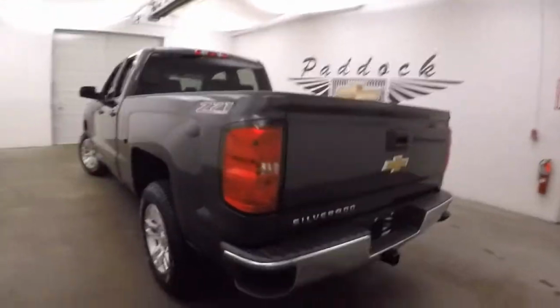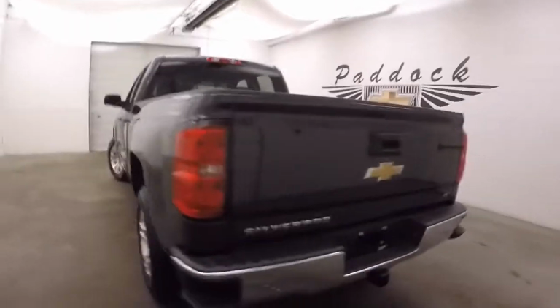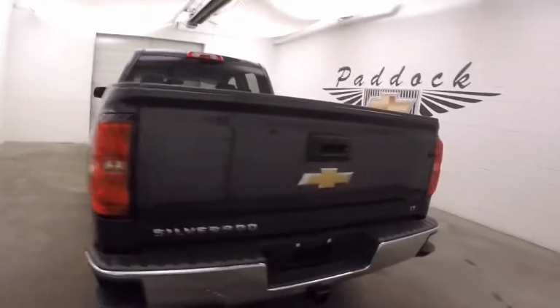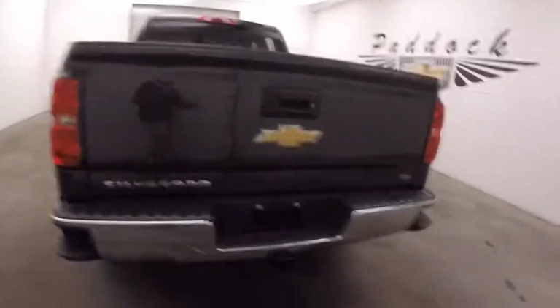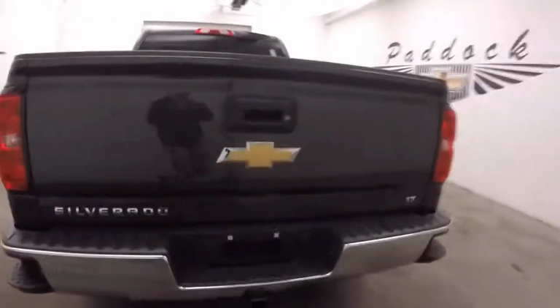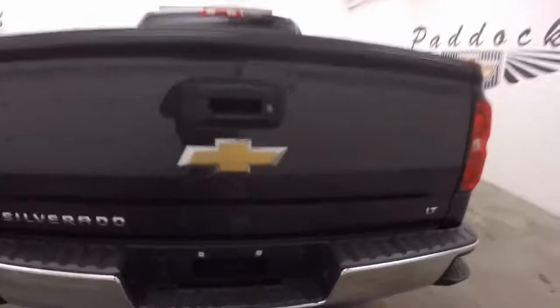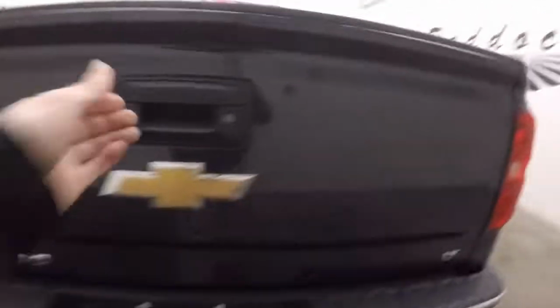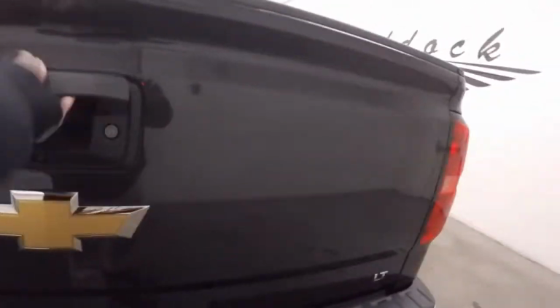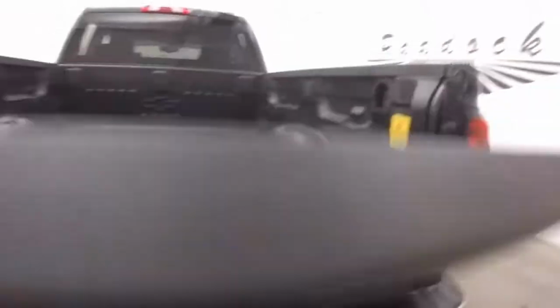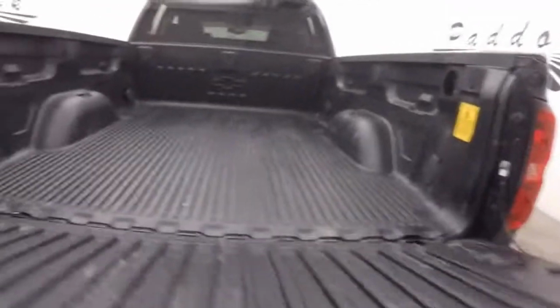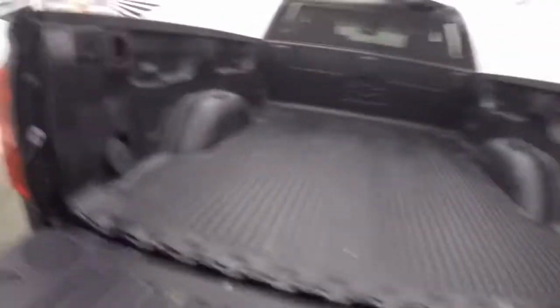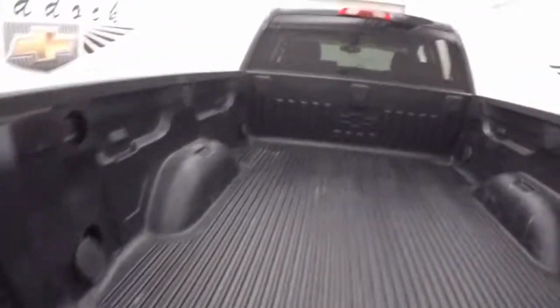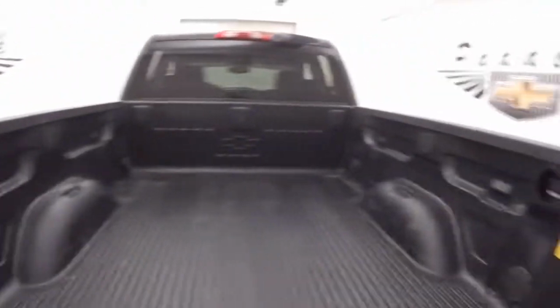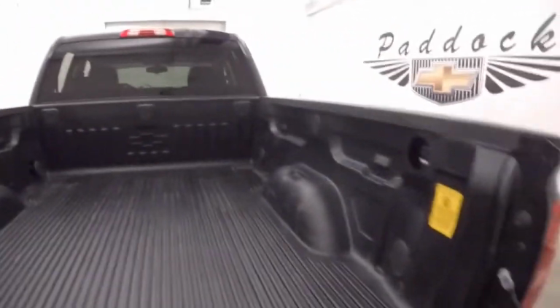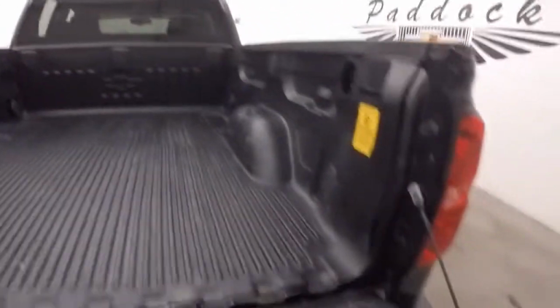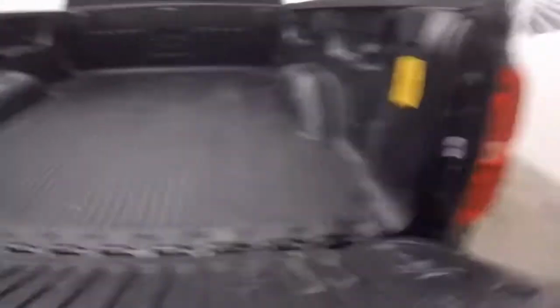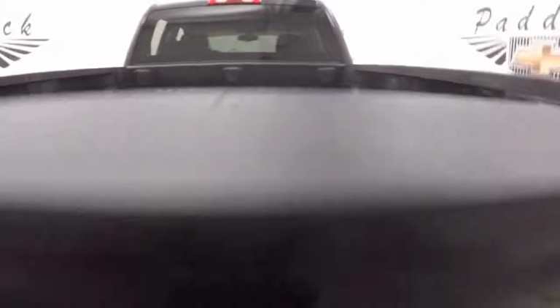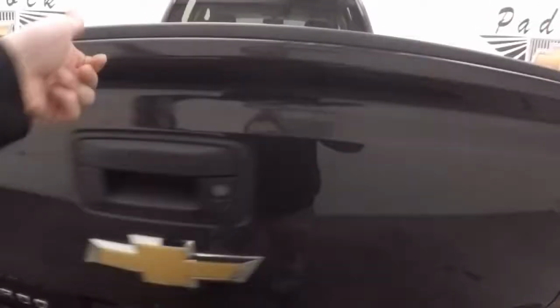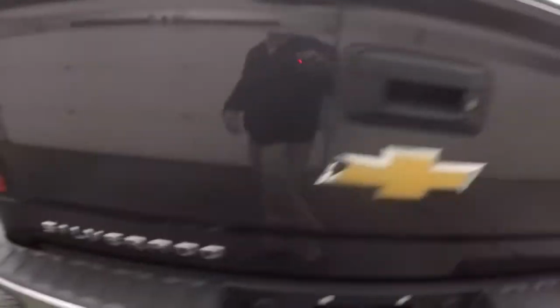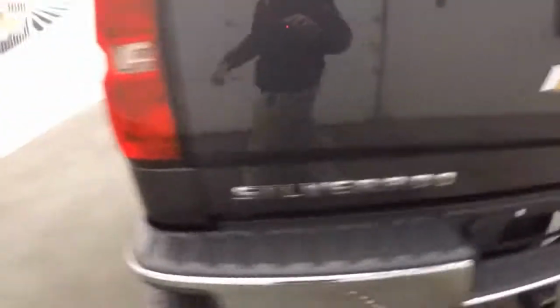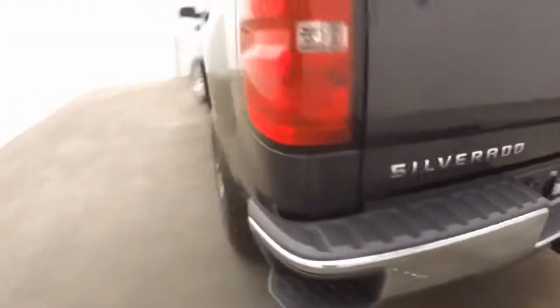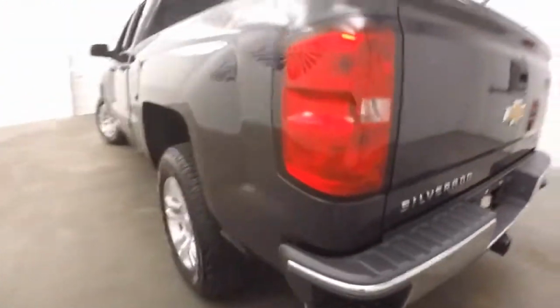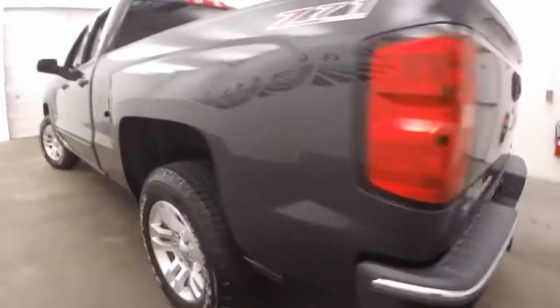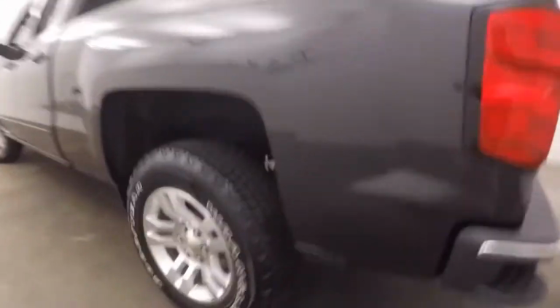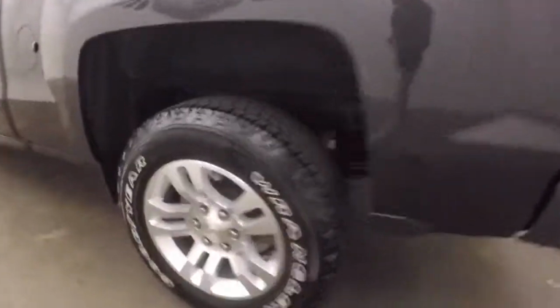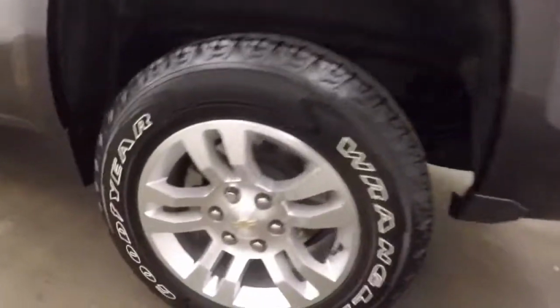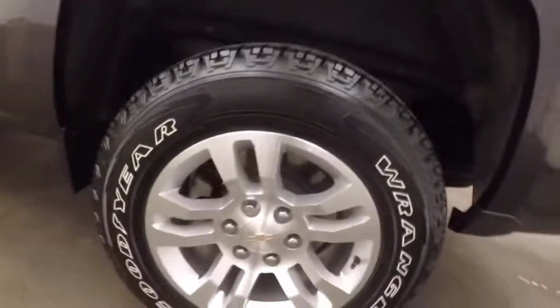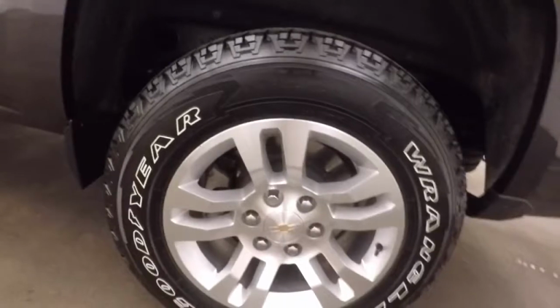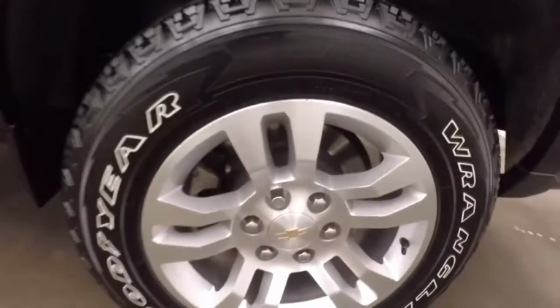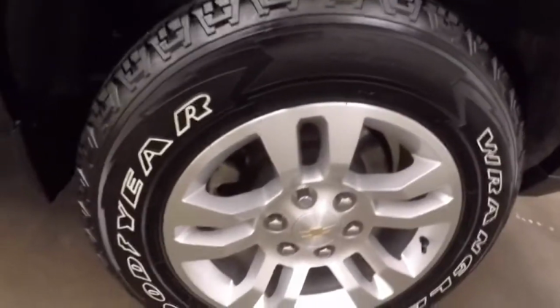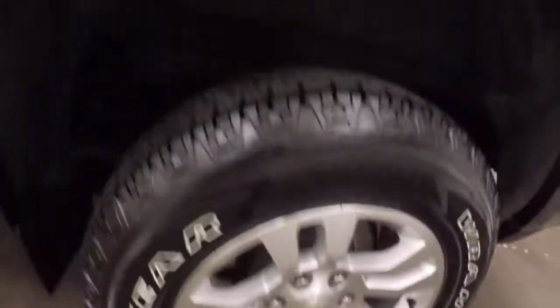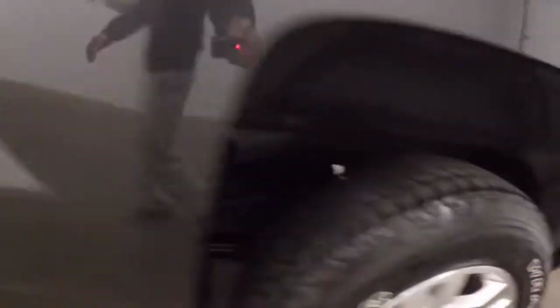Truck's in great shape, nice and straight. Bed's in great shape. Come around to the side — there's LA wheels. Each wheel does have a wheel lock on it for added security.